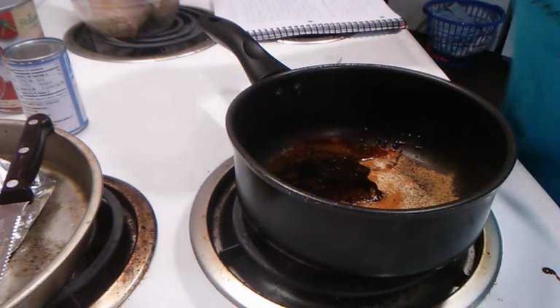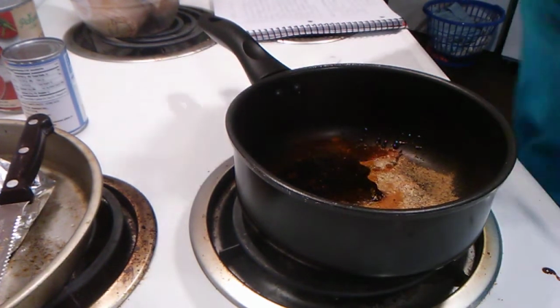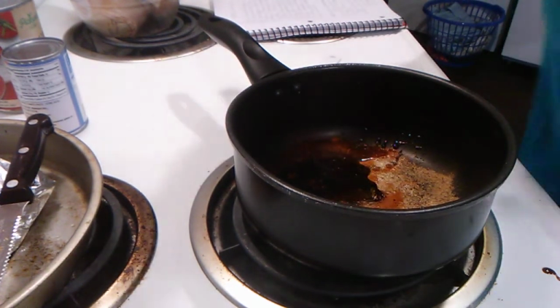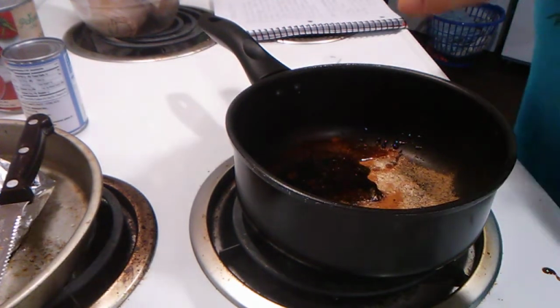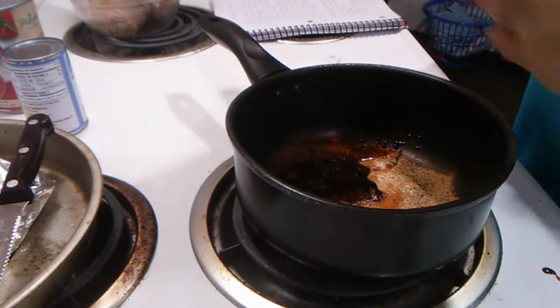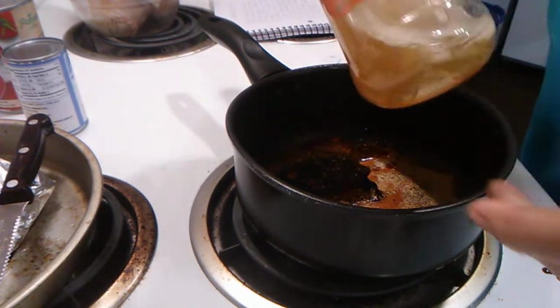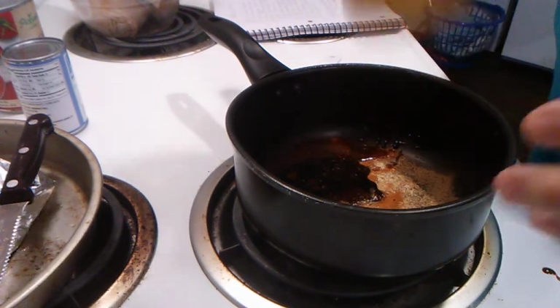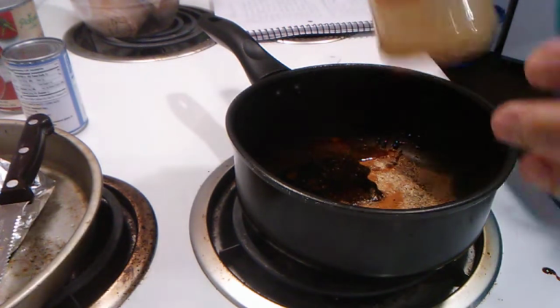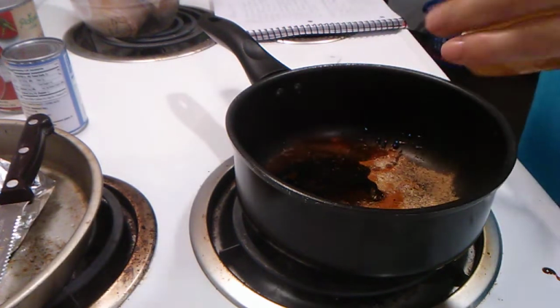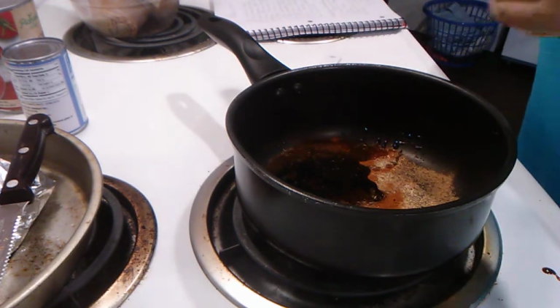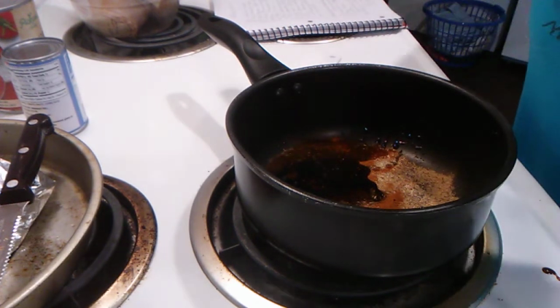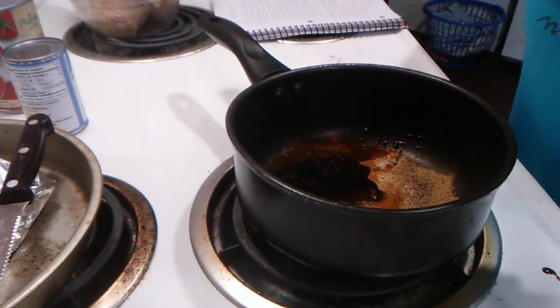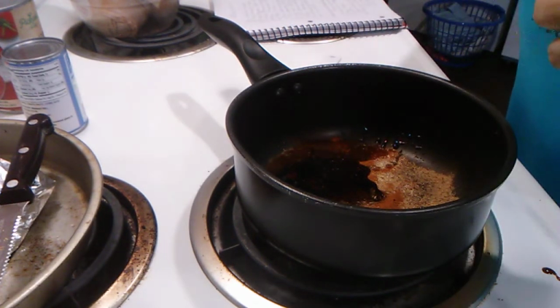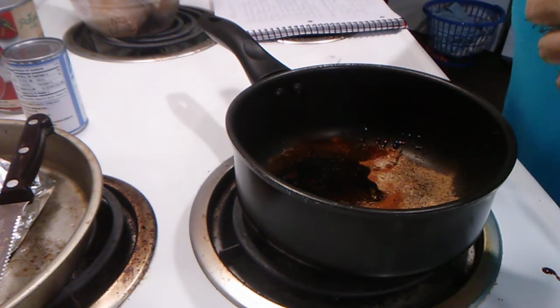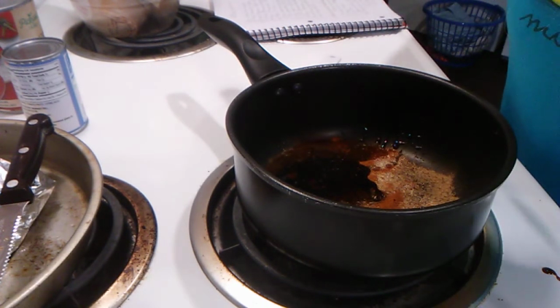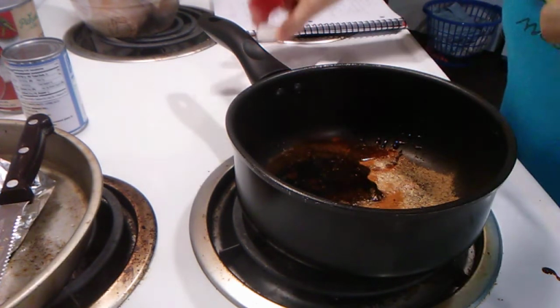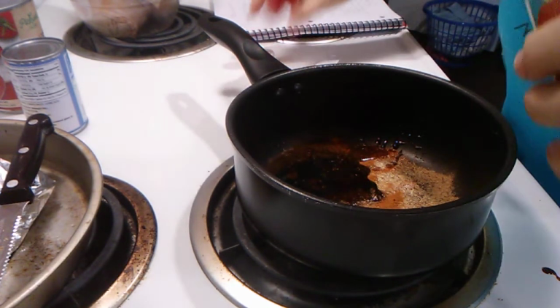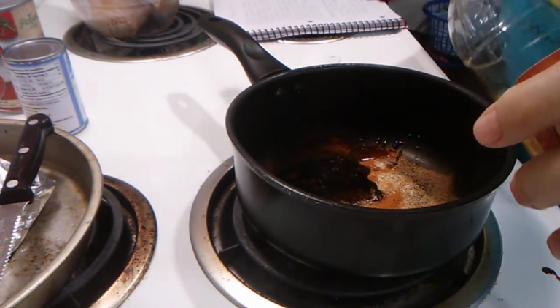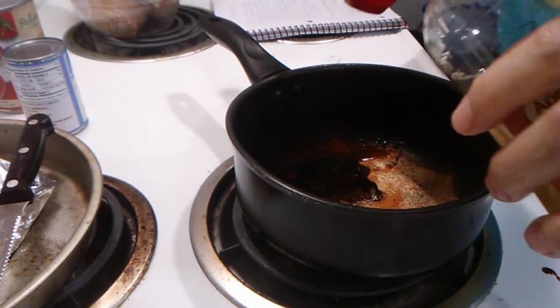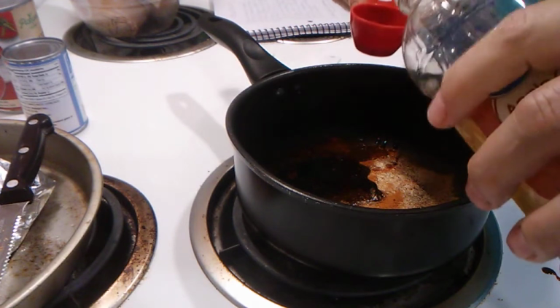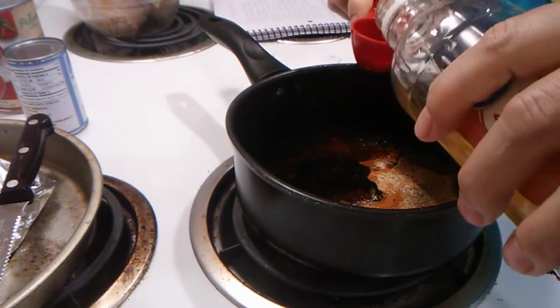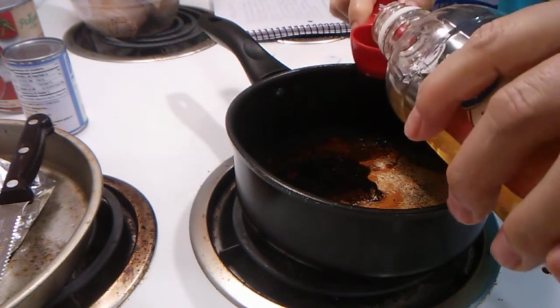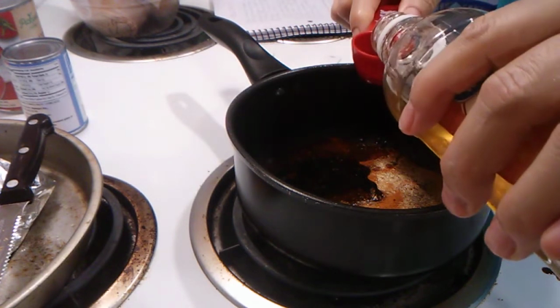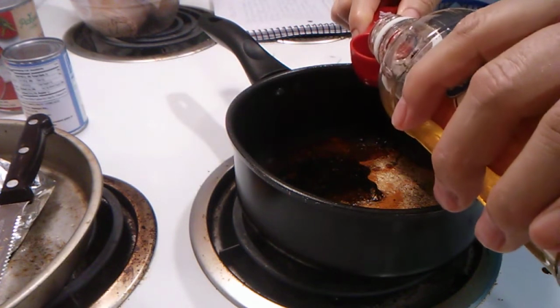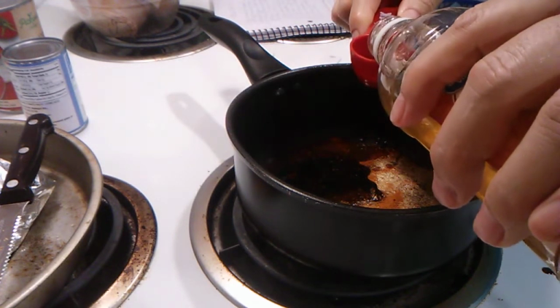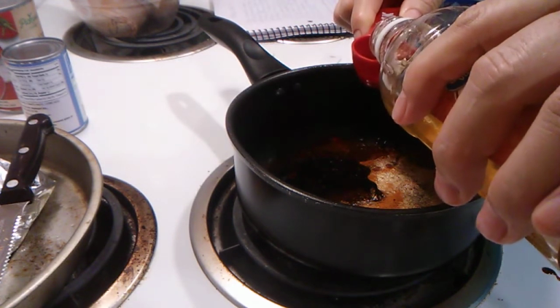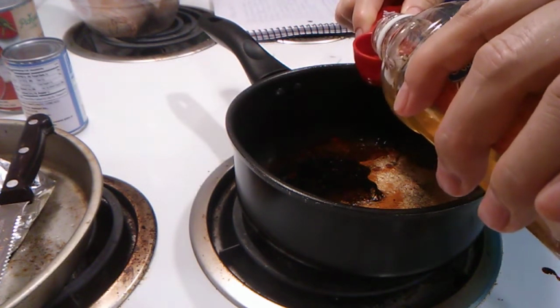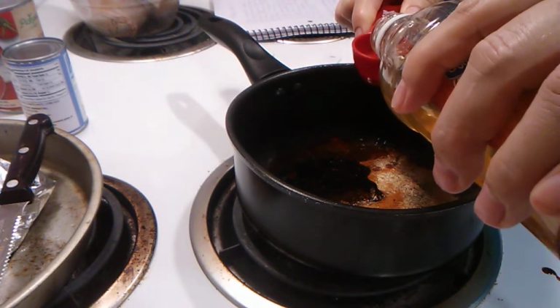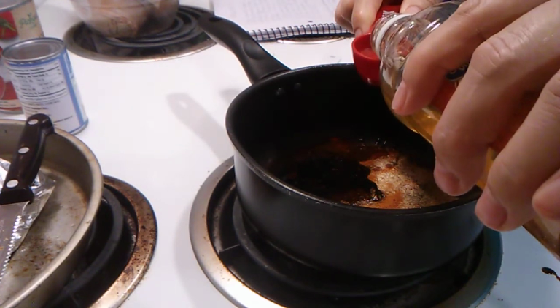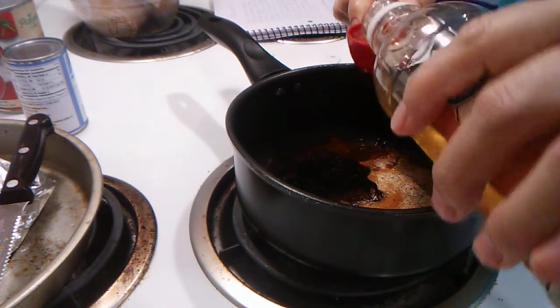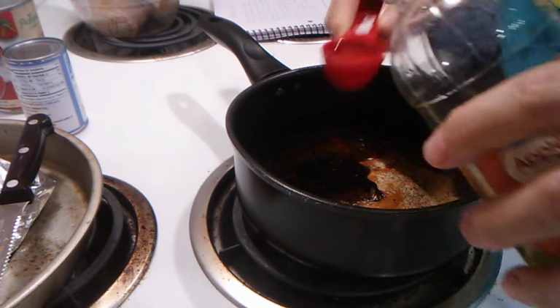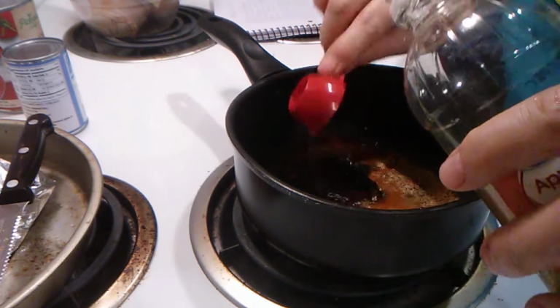We got our molasses in there. Now we need our apple cider vinegar — two tablespoons of apple cider vinegar.